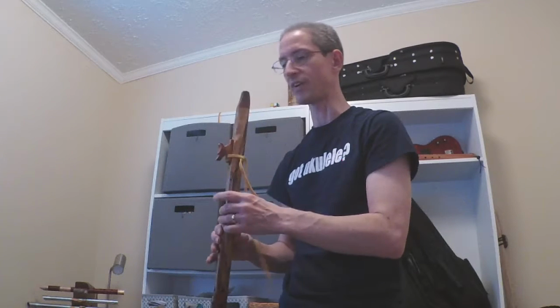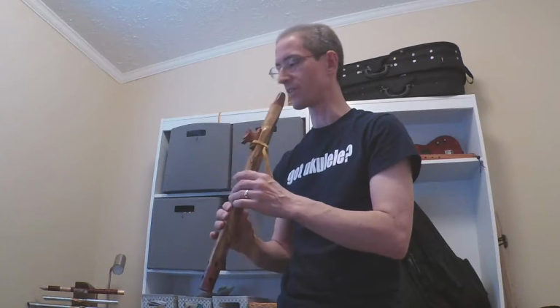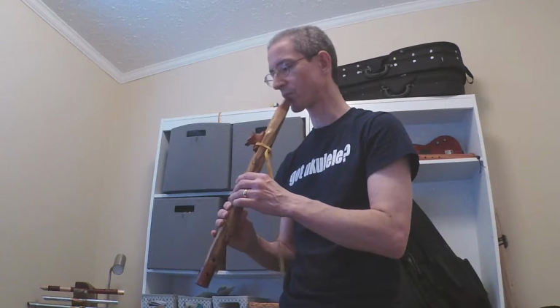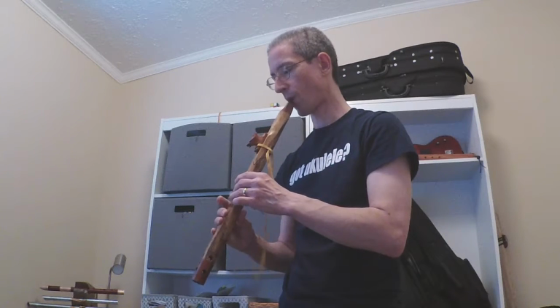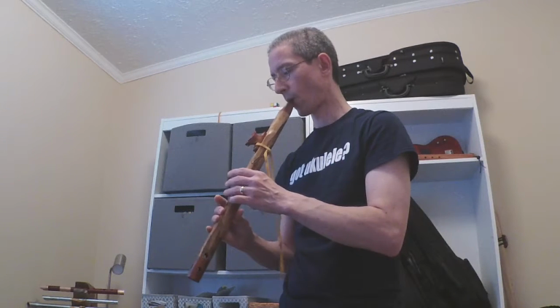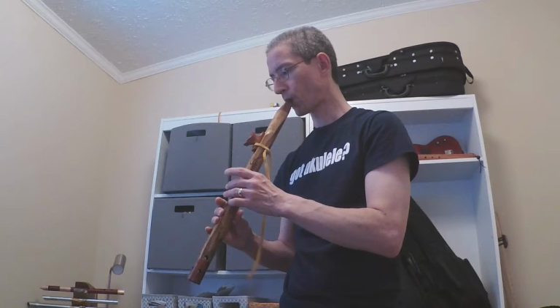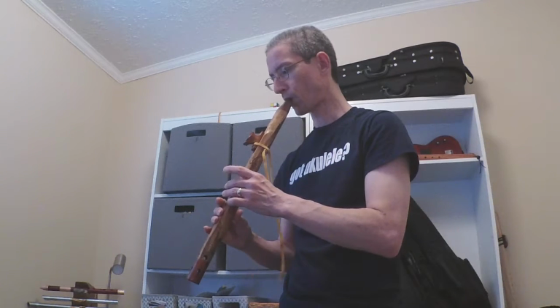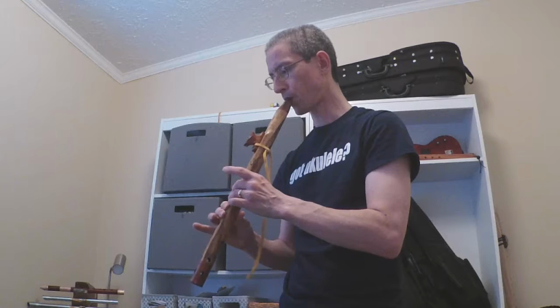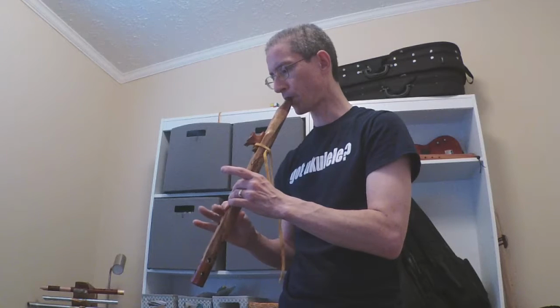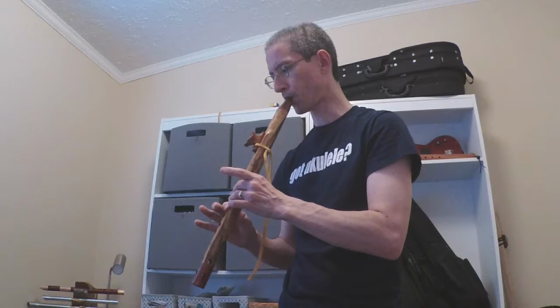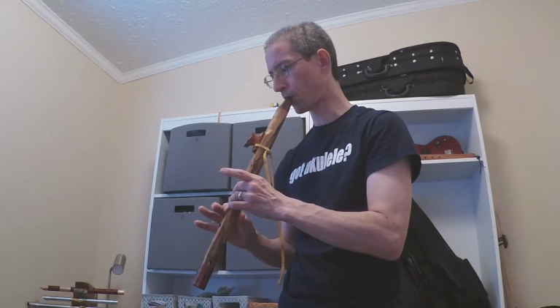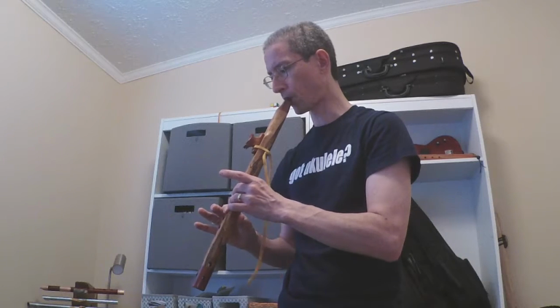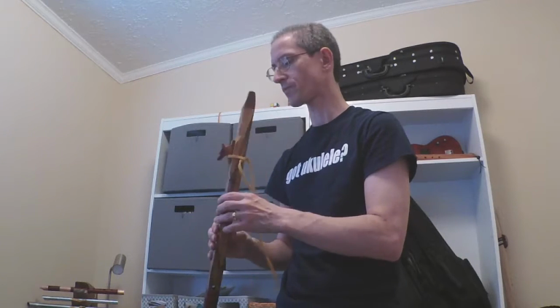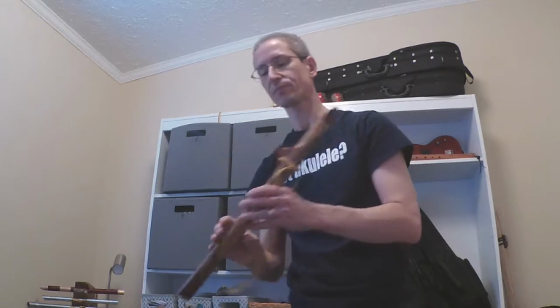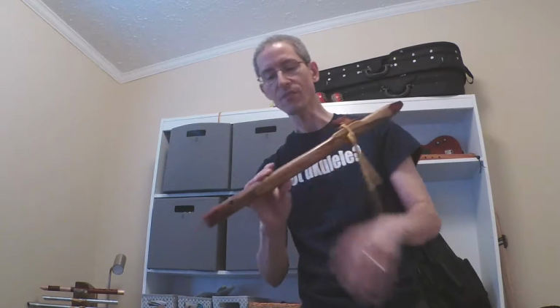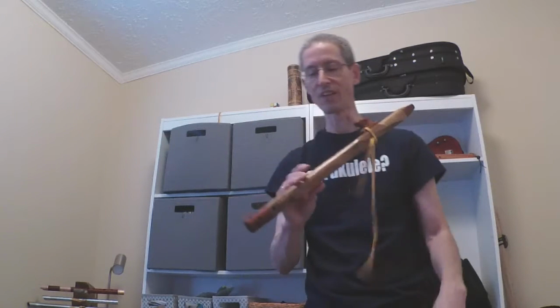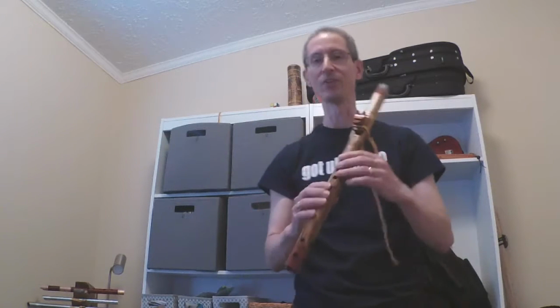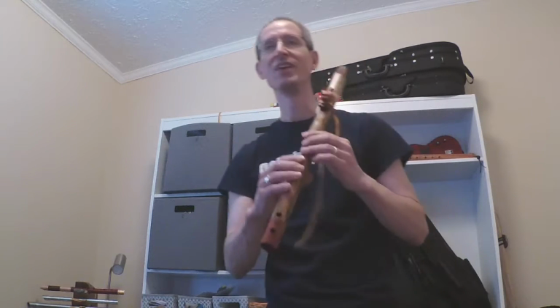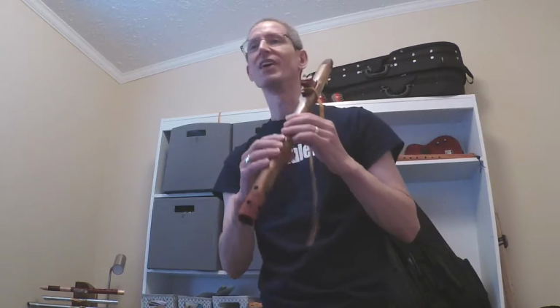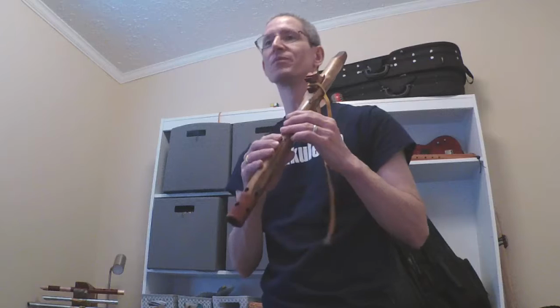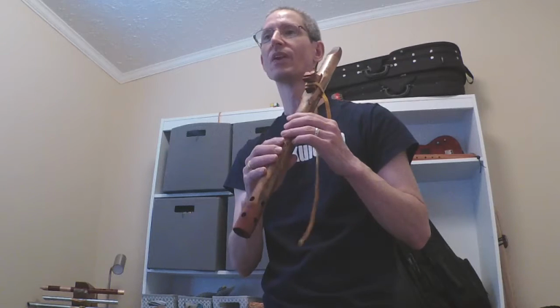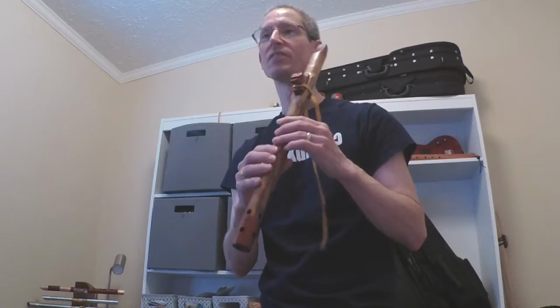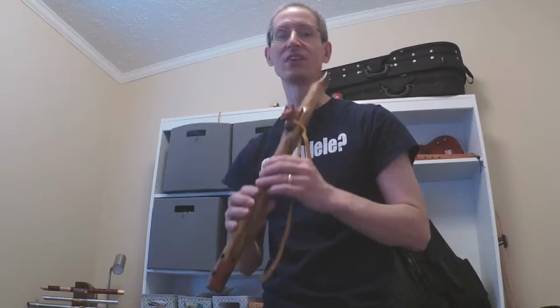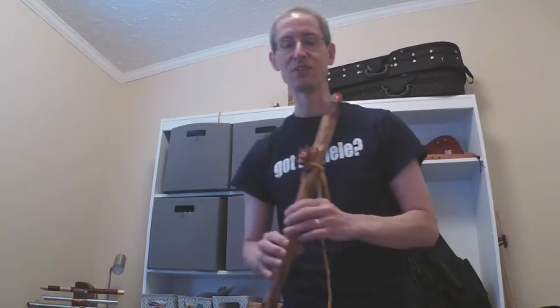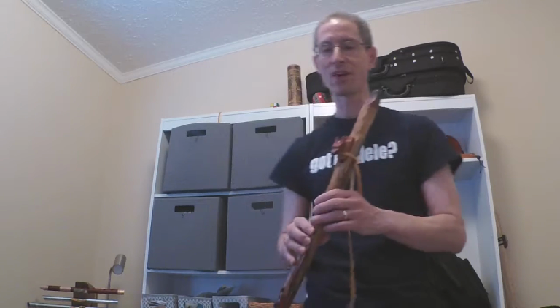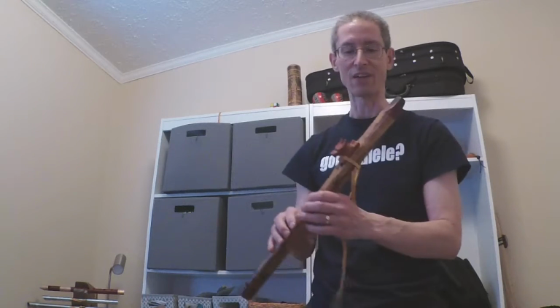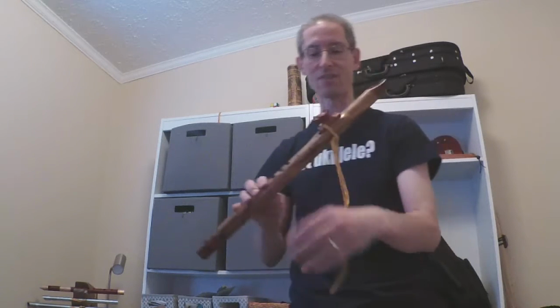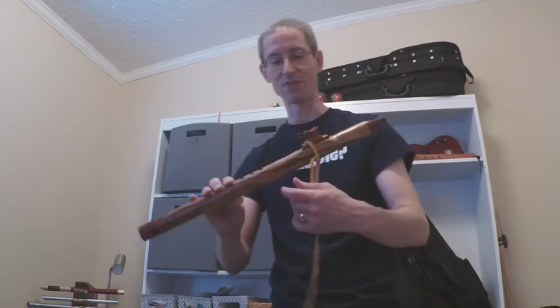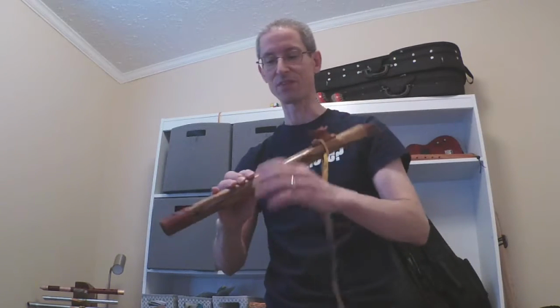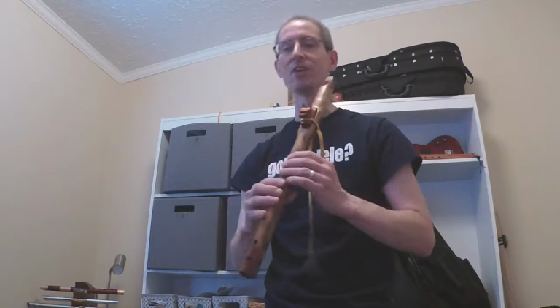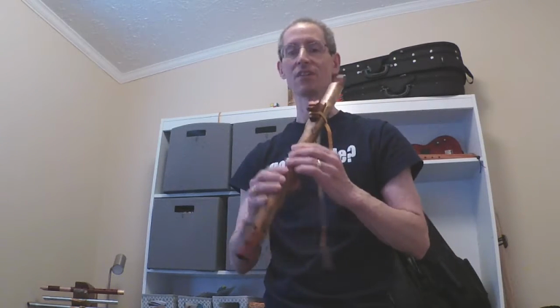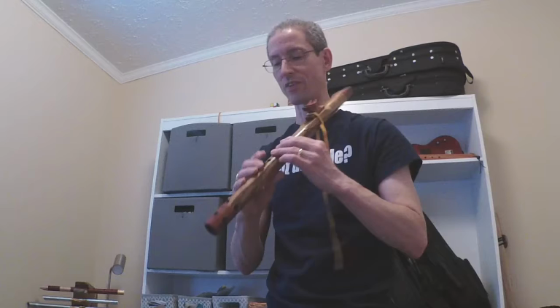There it is. So that's pretty cool. I'll just give you a little bit of improv, and I hope to have a full cover tune up next week or so.